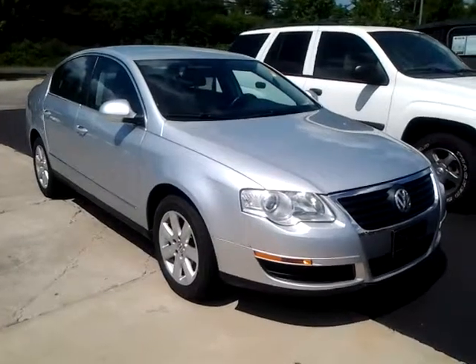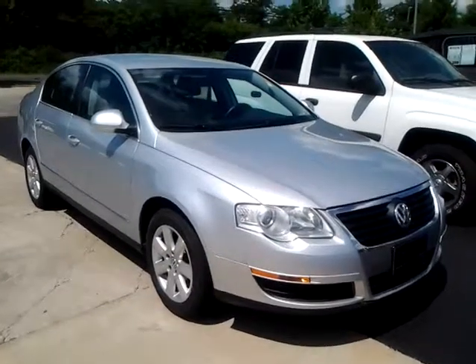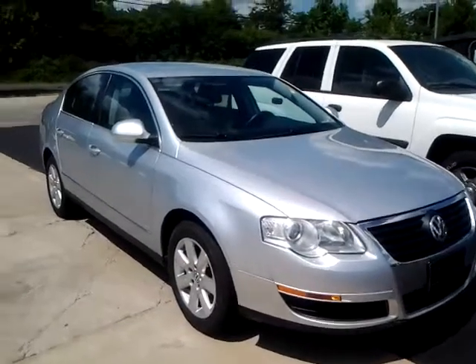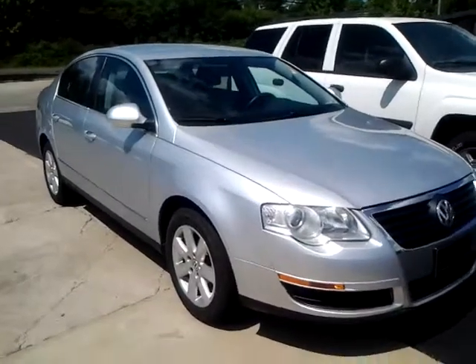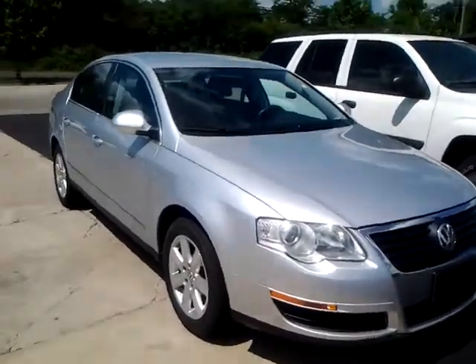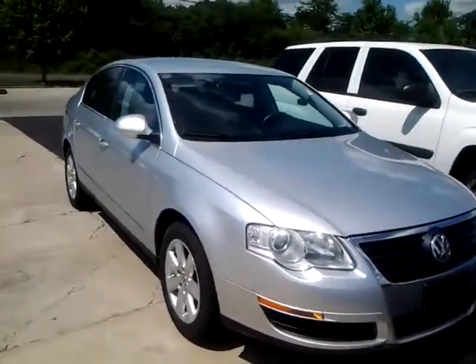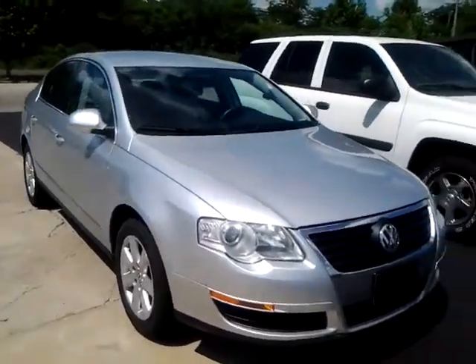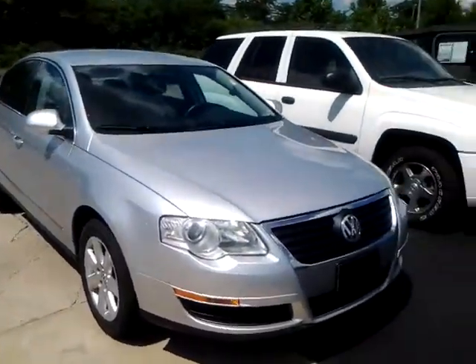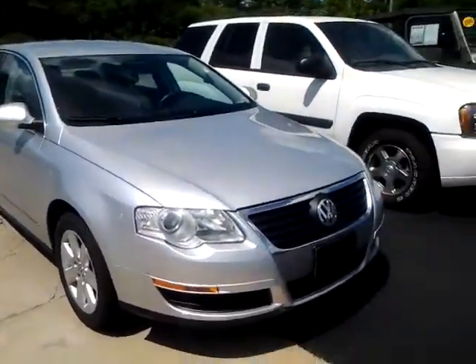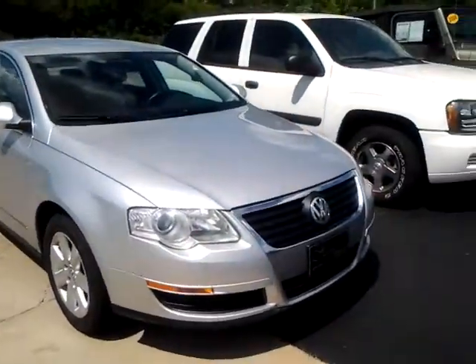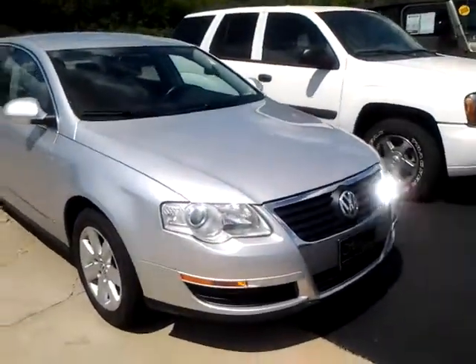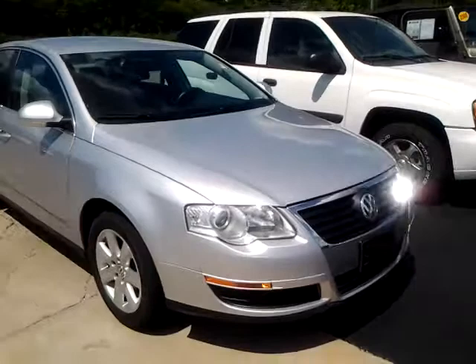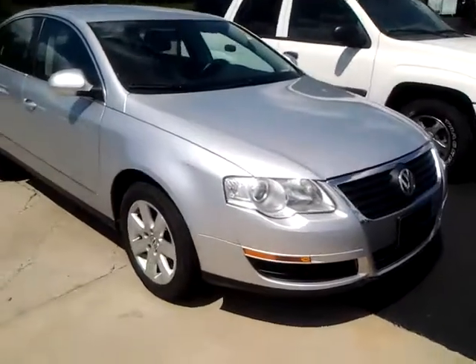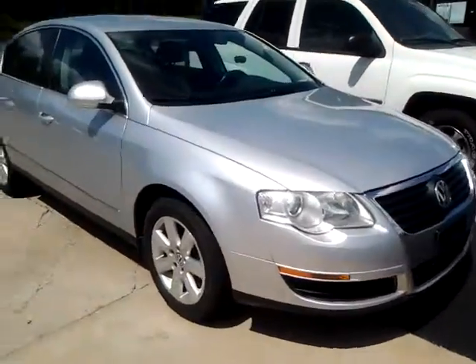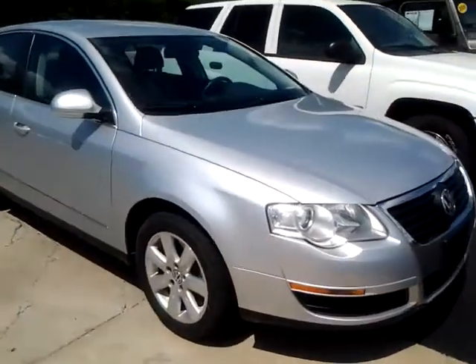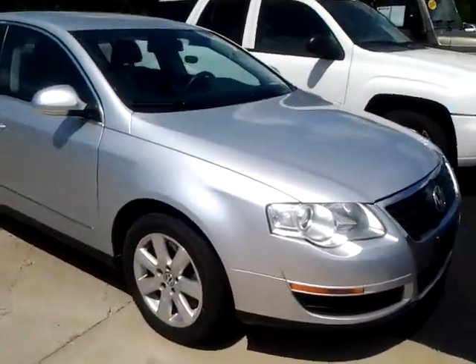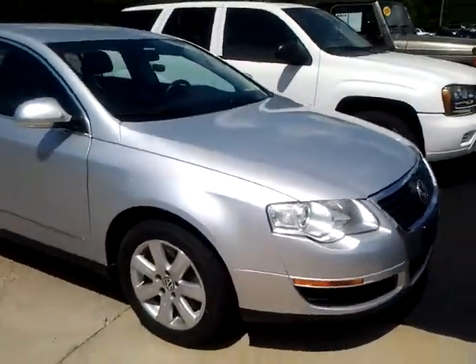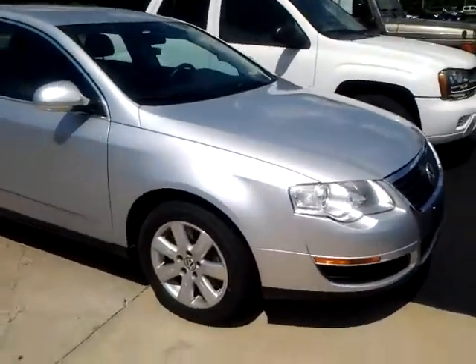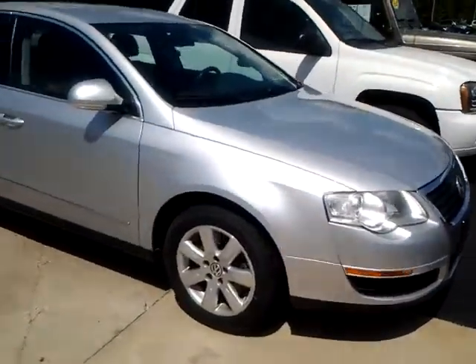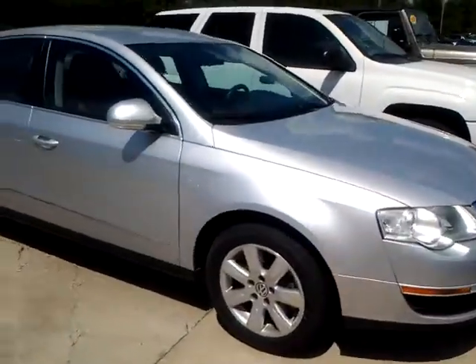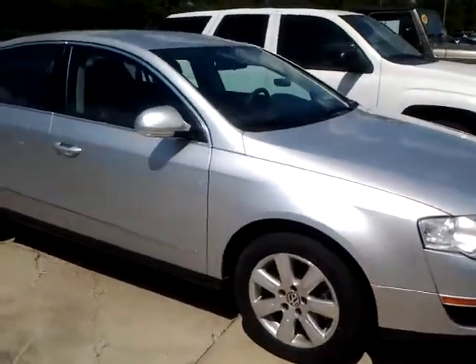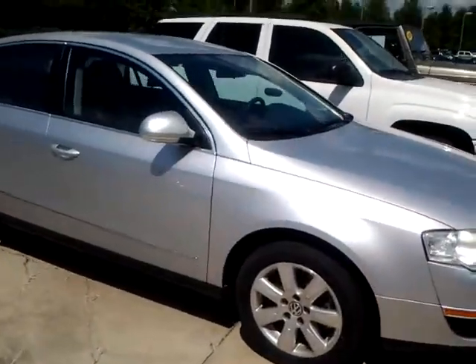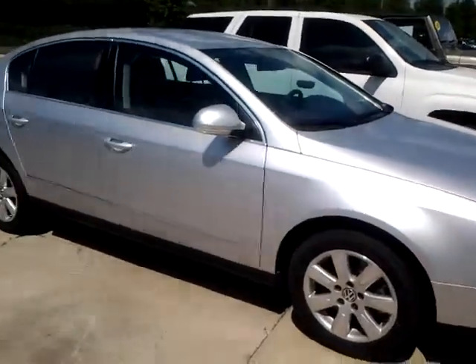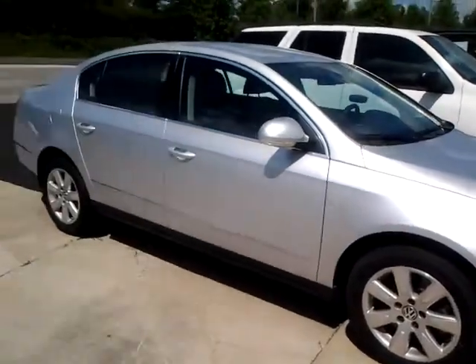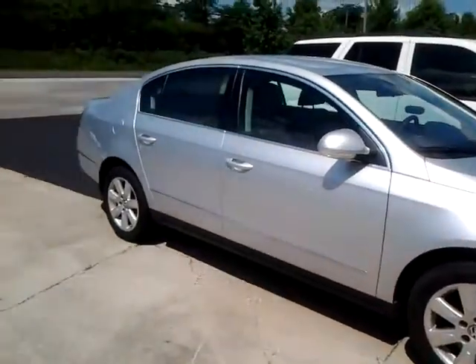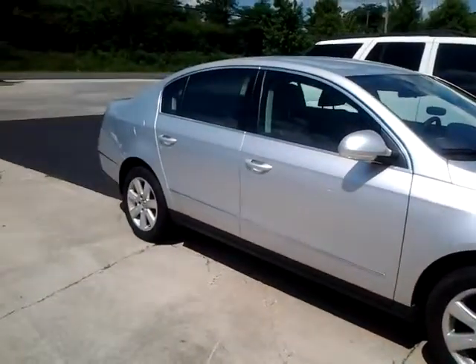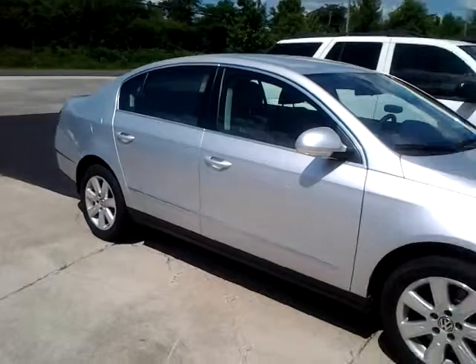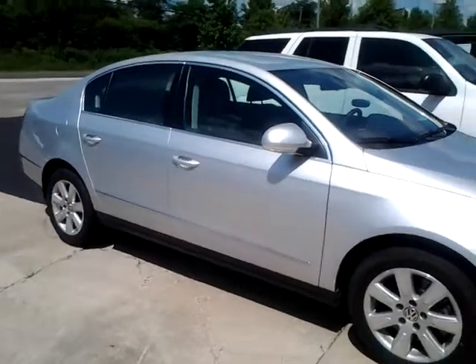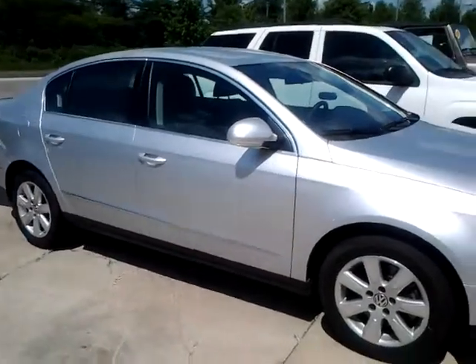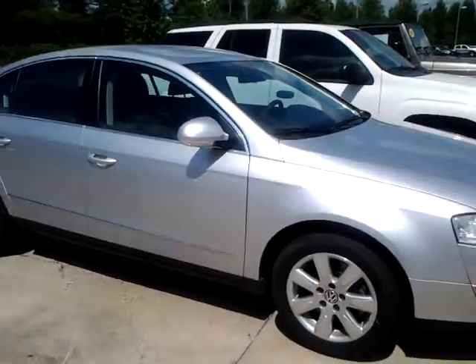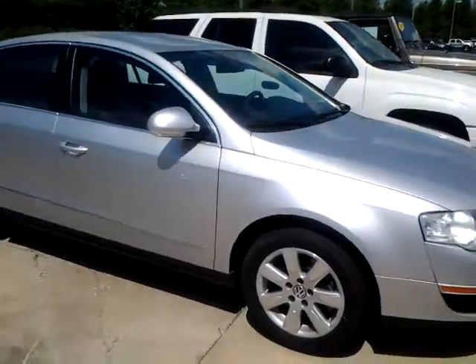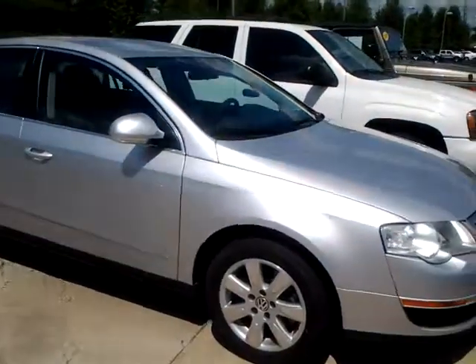Hey Roxanne, Wade again. This is Alan here. I wanted to show you this. I just noticed this Passat that I think came in yesterday. It's a 2008 model. It has 82,000 miles on it.